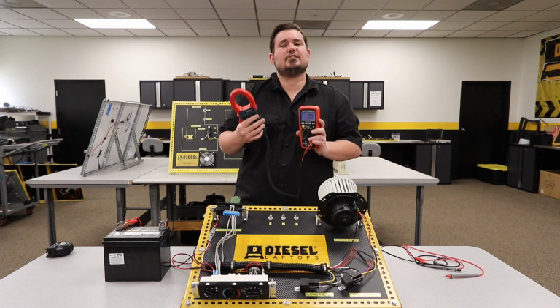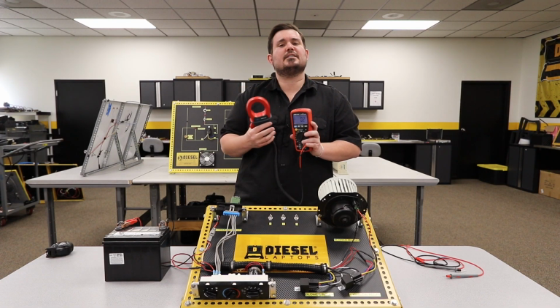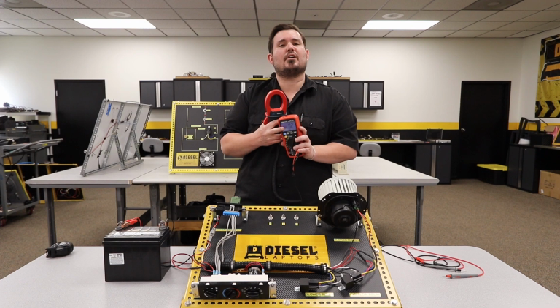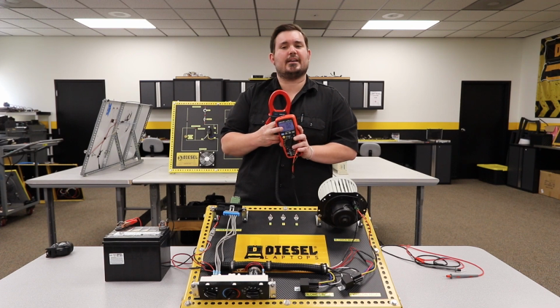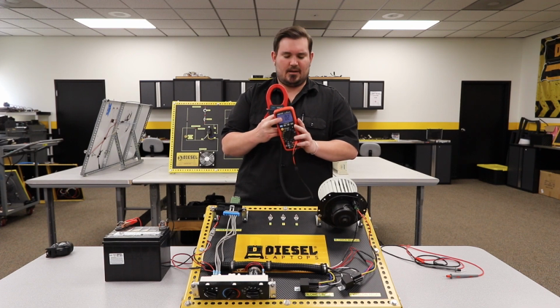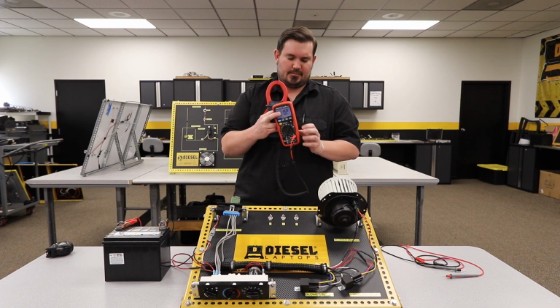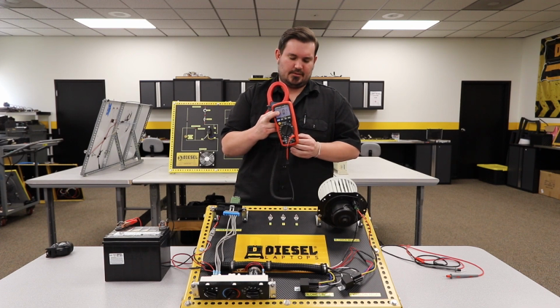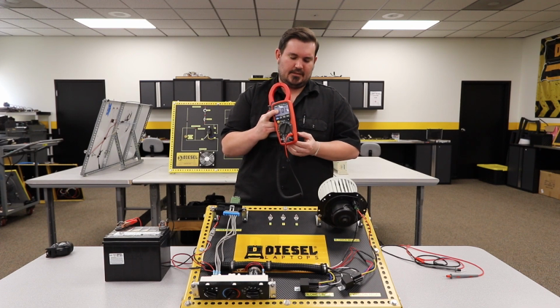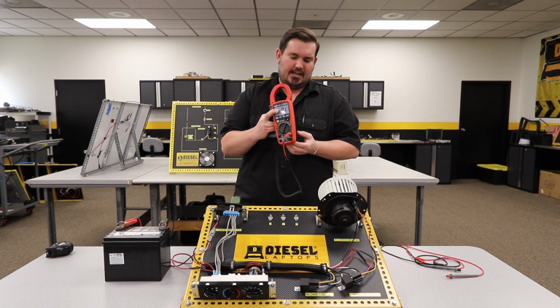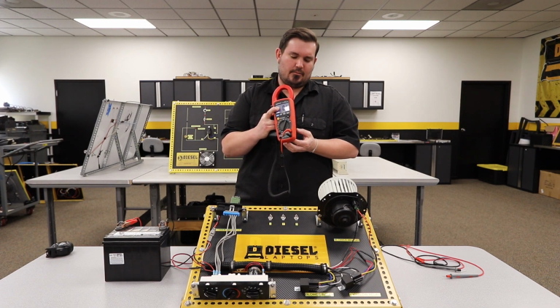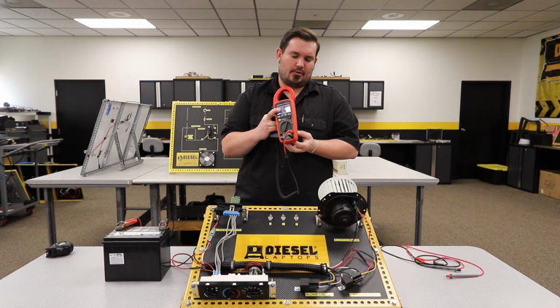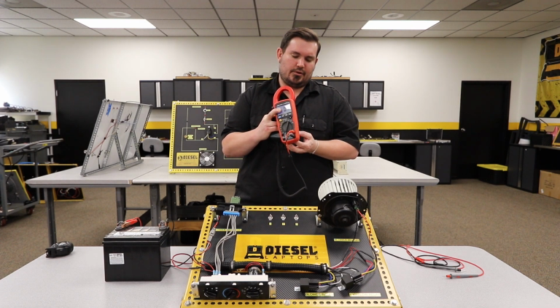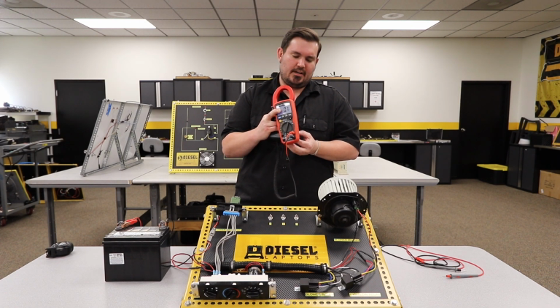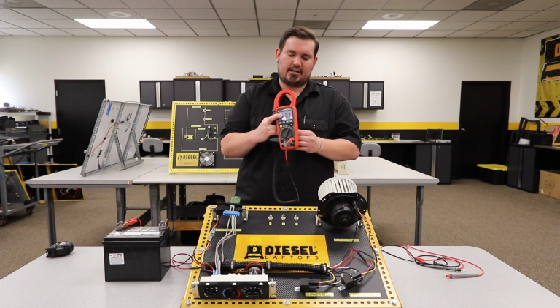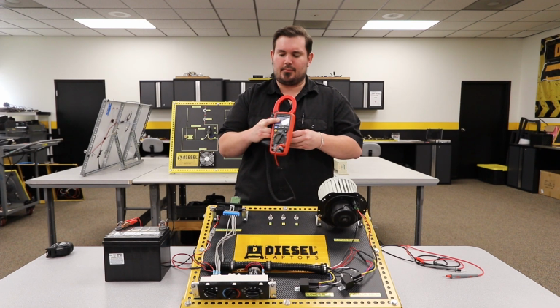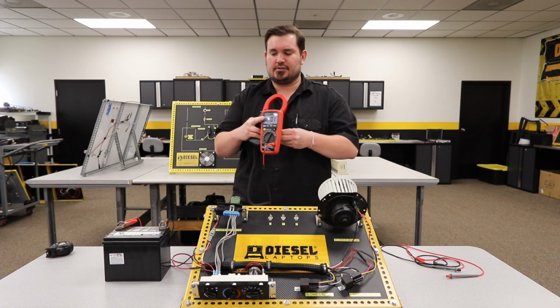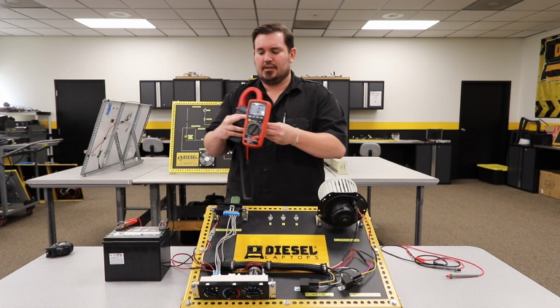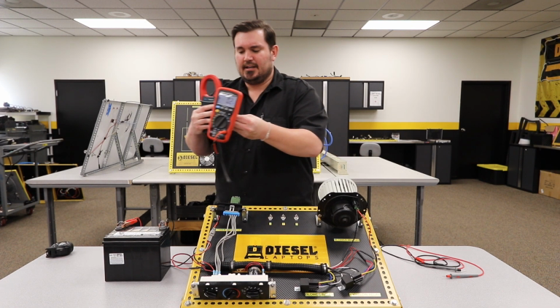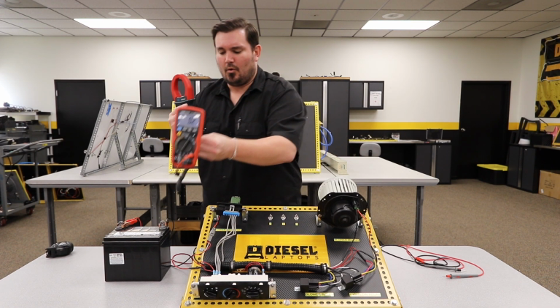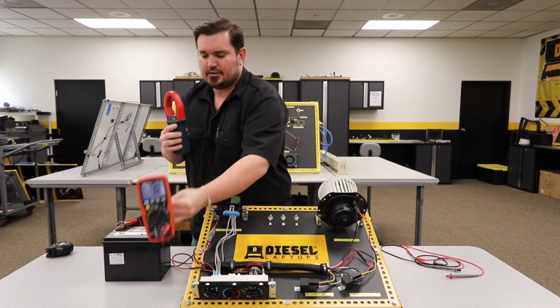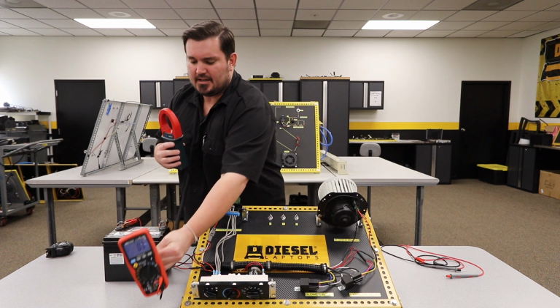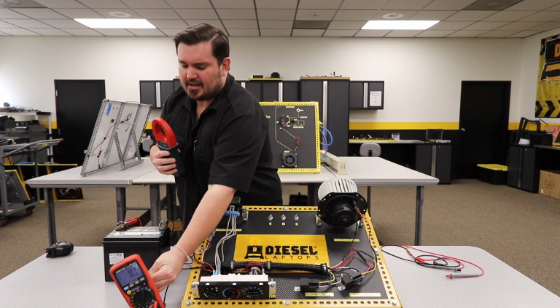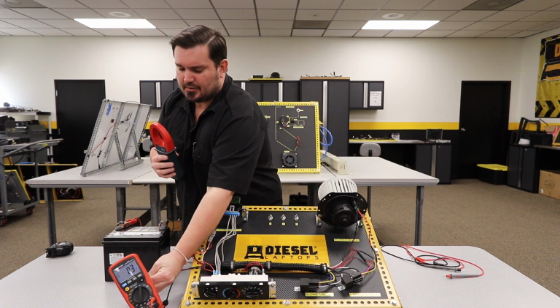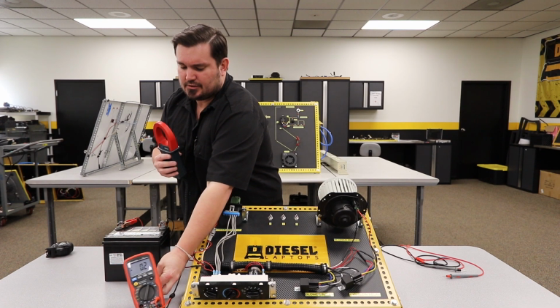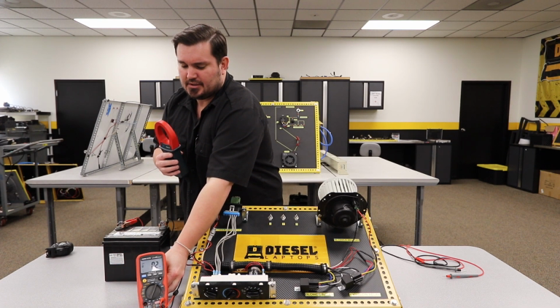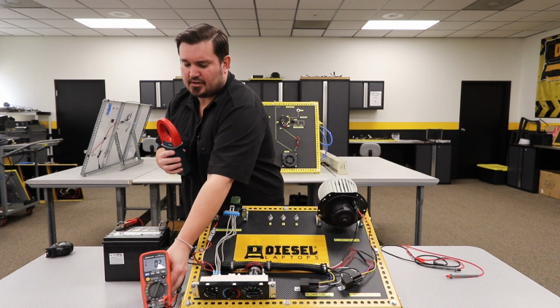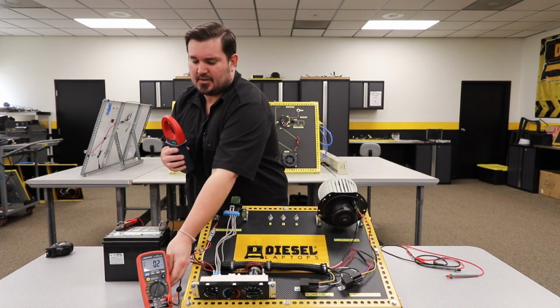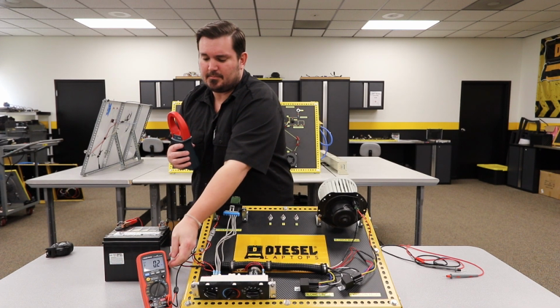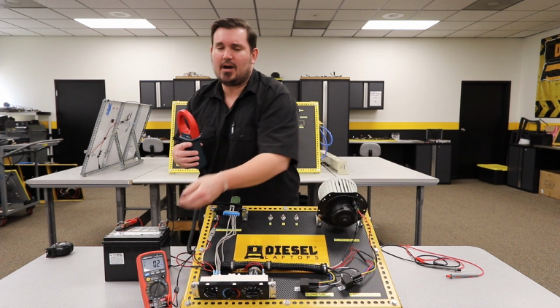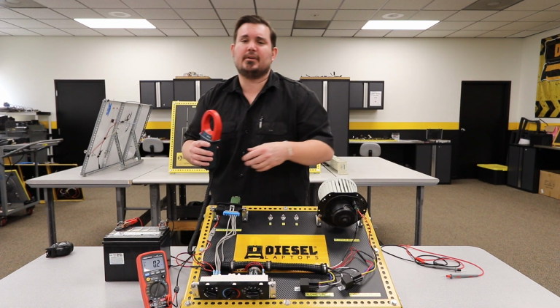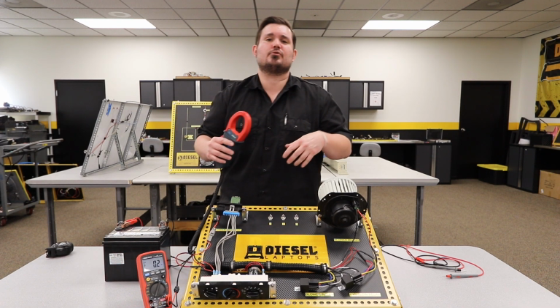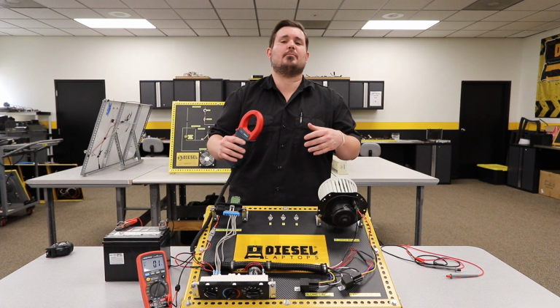So let's go ahead and start taking an amperage measurement. And remember, when you're measuring amperage, the circuit must be powered — because we're measuring current flow.